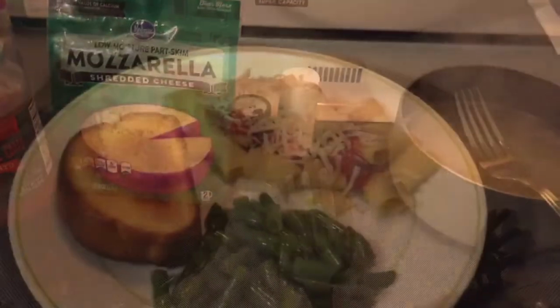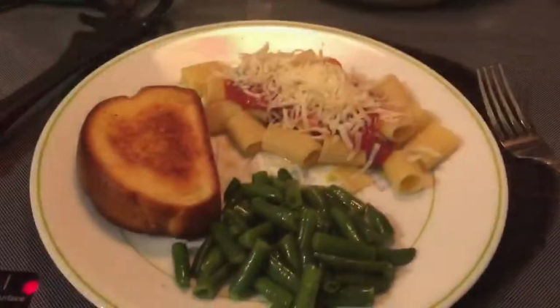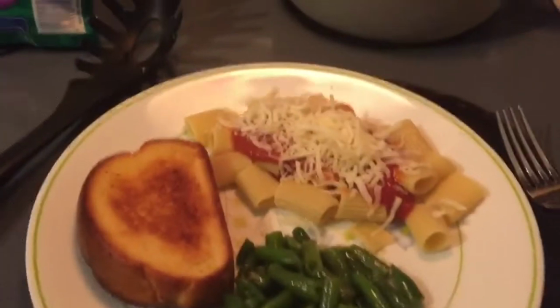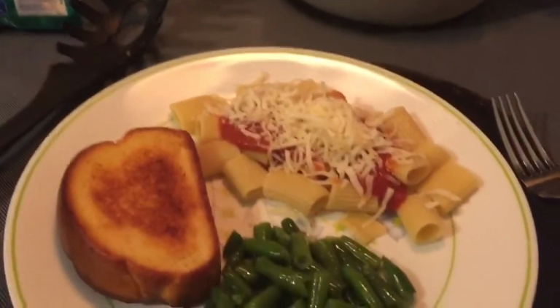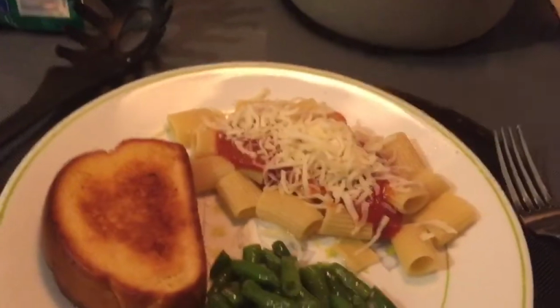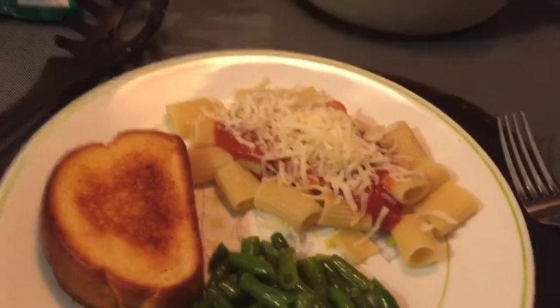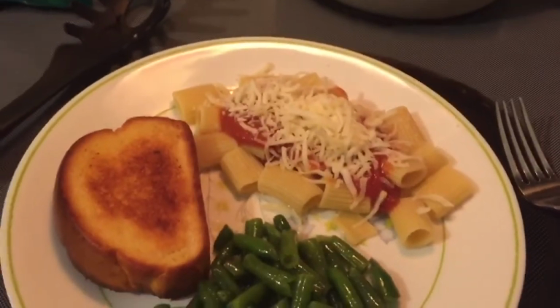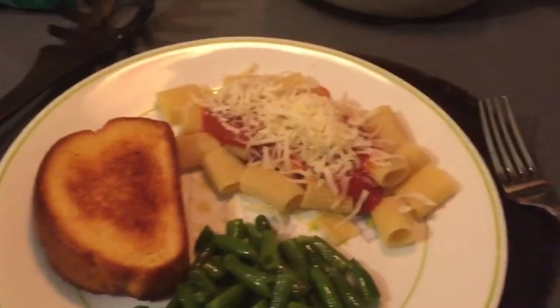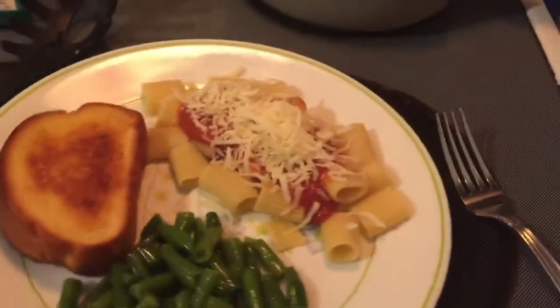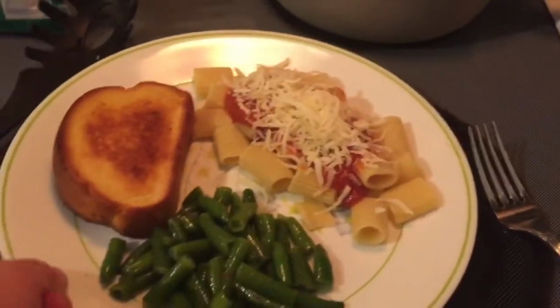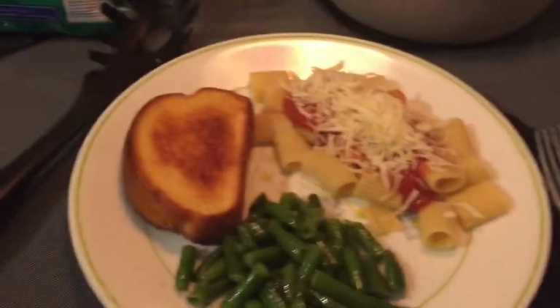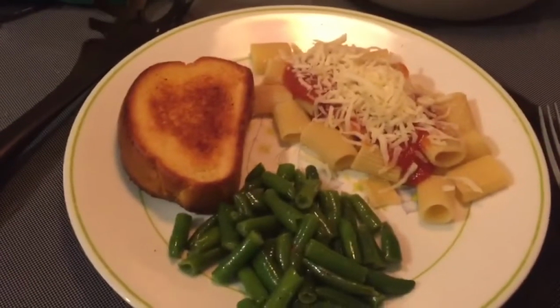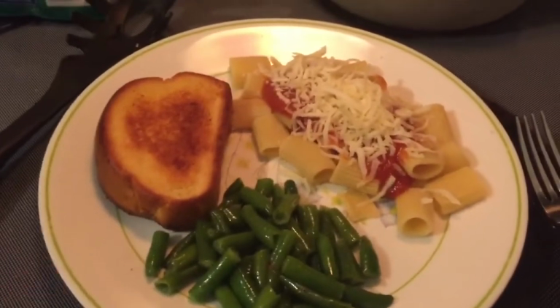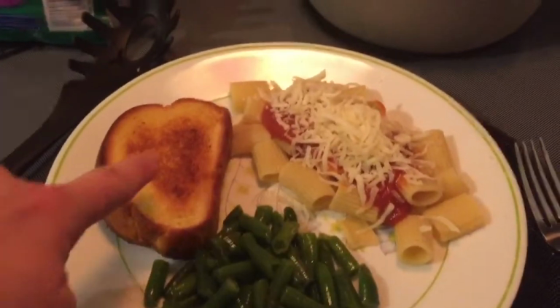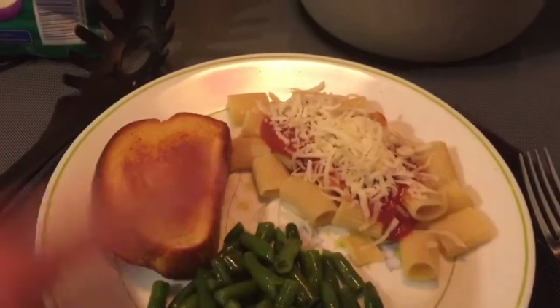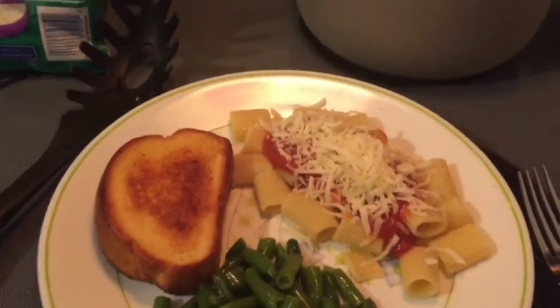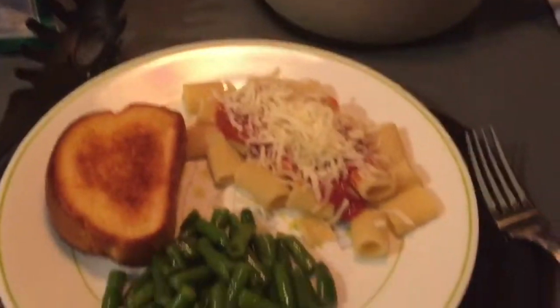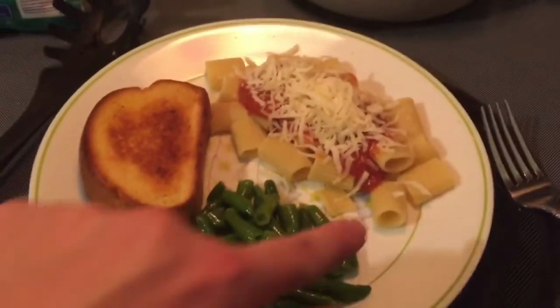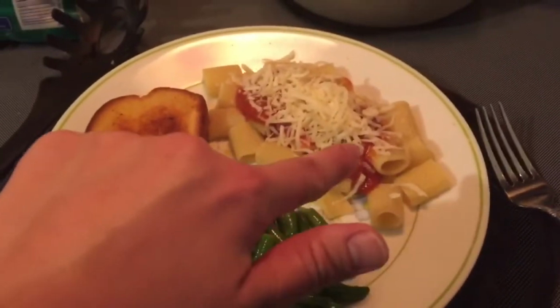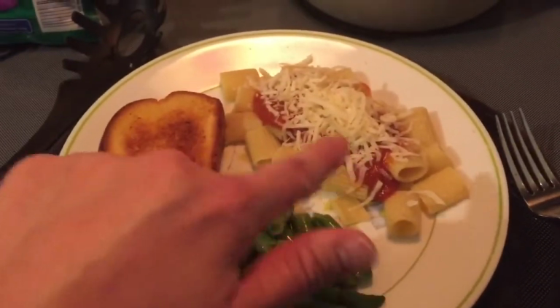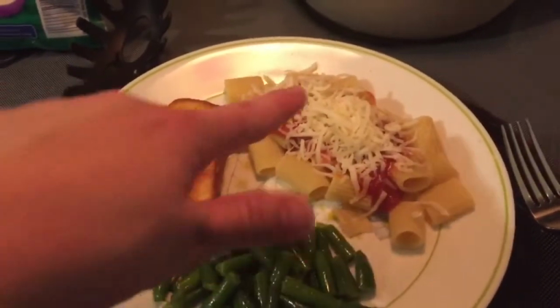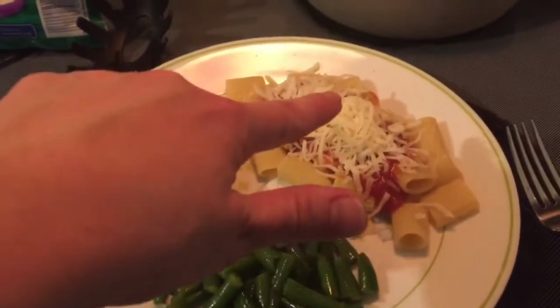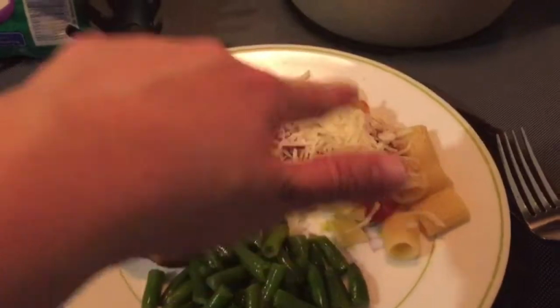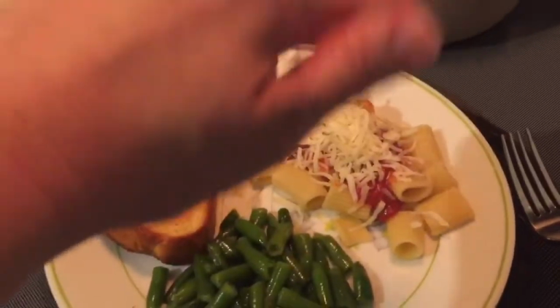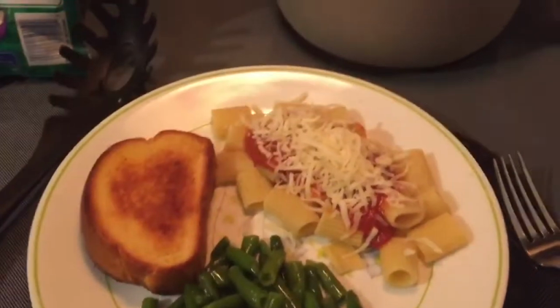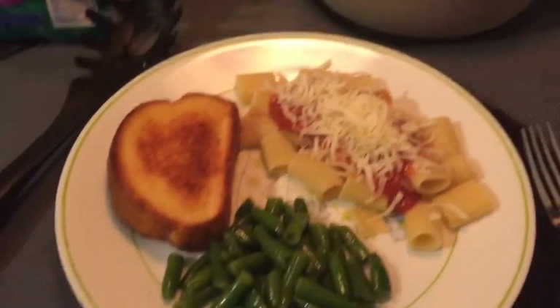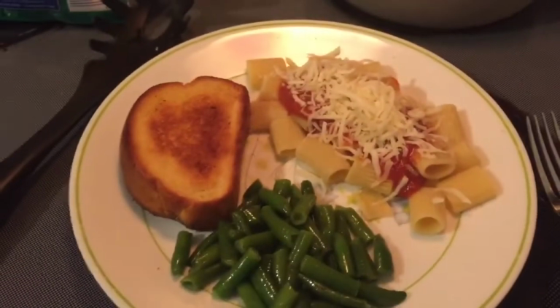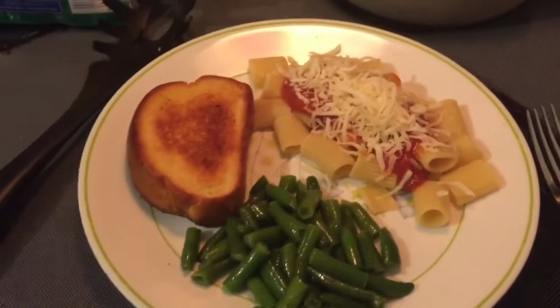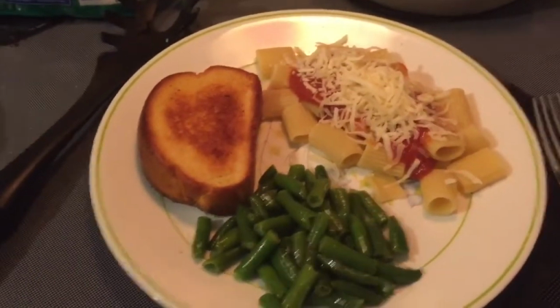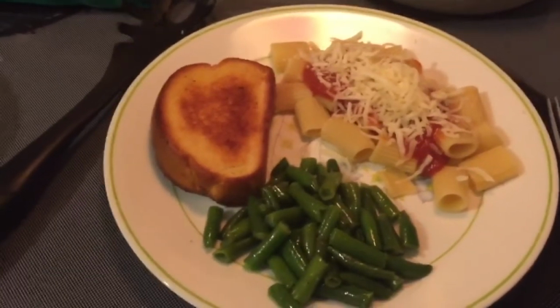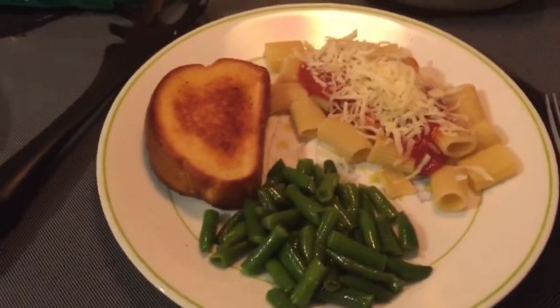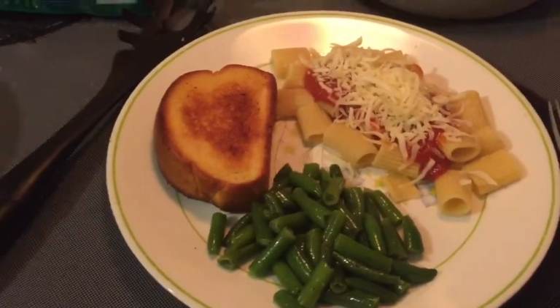Hey guys, so it's all done. I just want to show you really quick. I've got my garlic bread, green beans, and my rigatoni with the pasta sauce and some mozzarella. And it looks really good so I'm going to go eat.